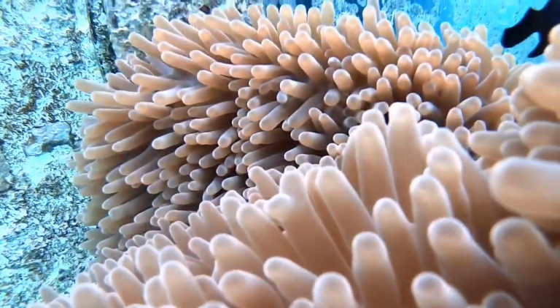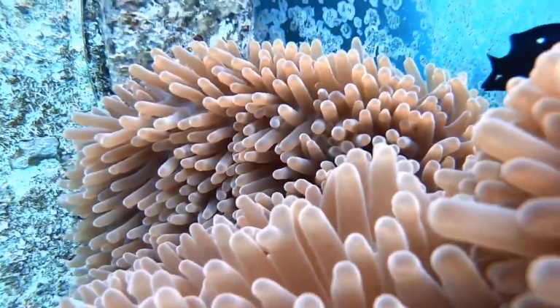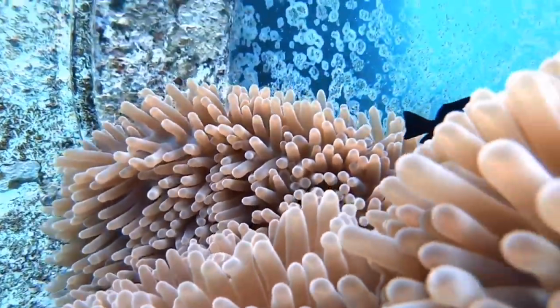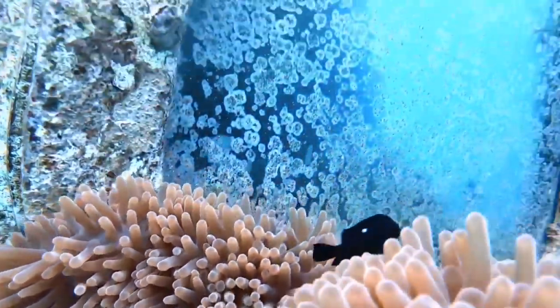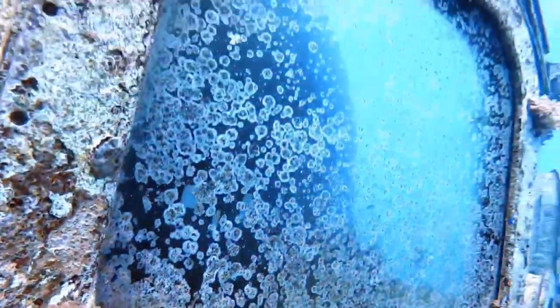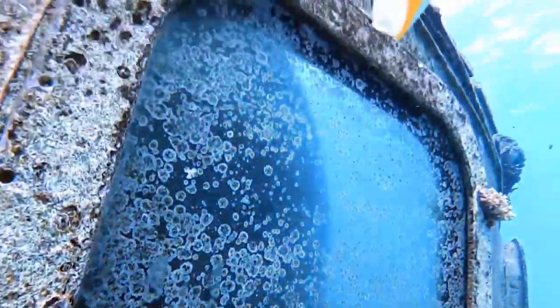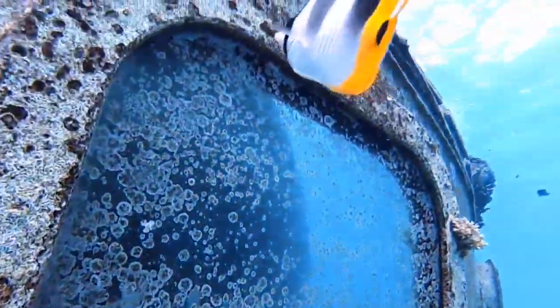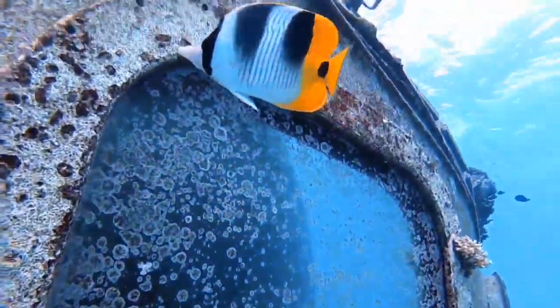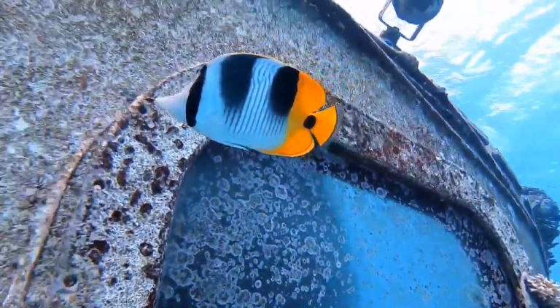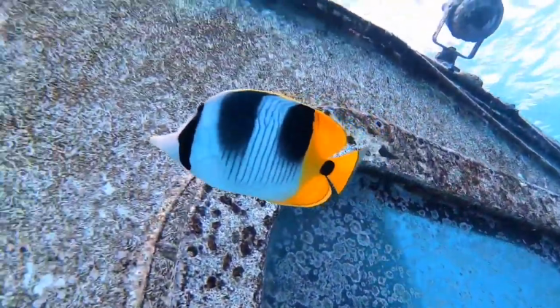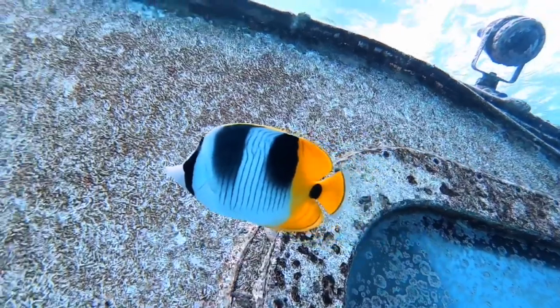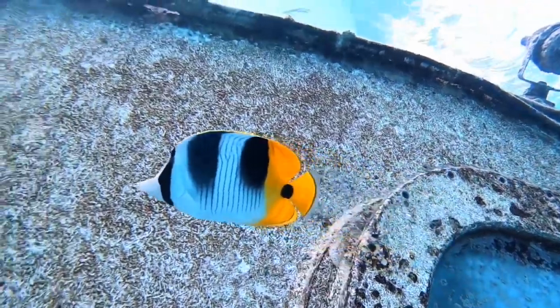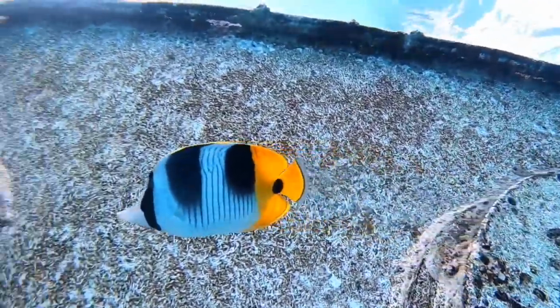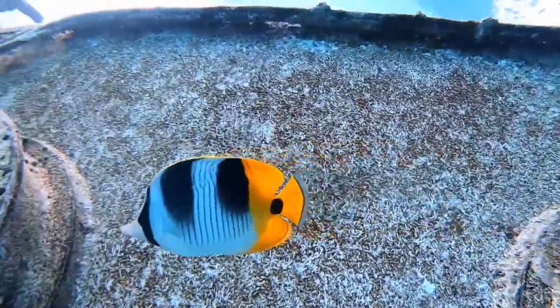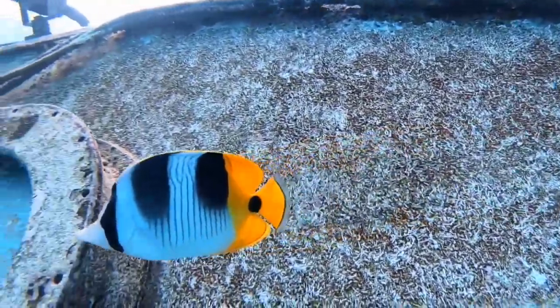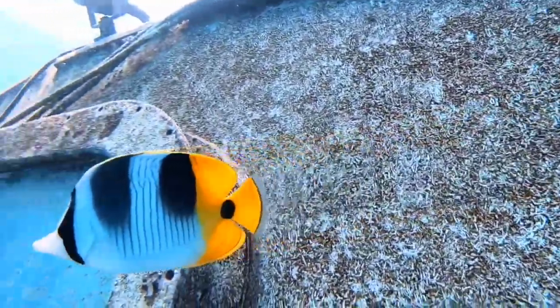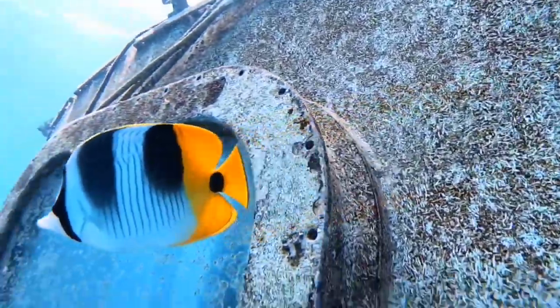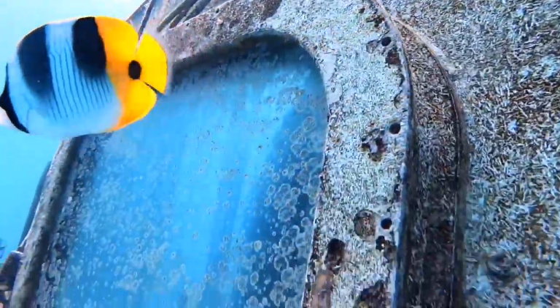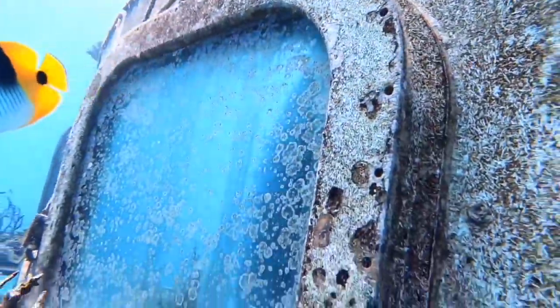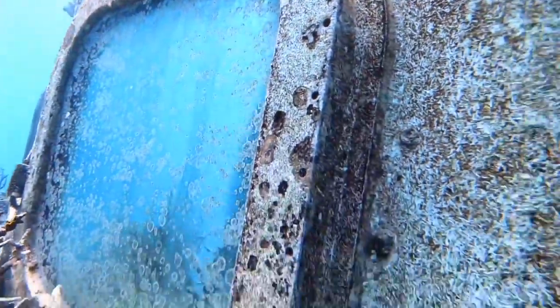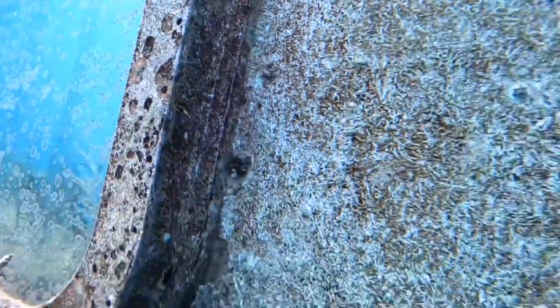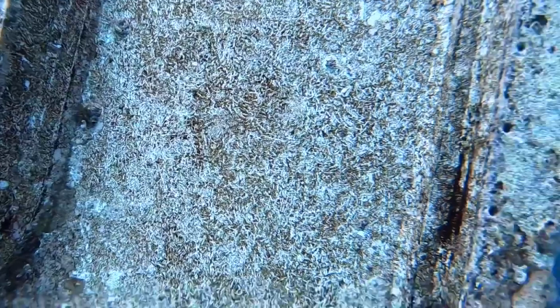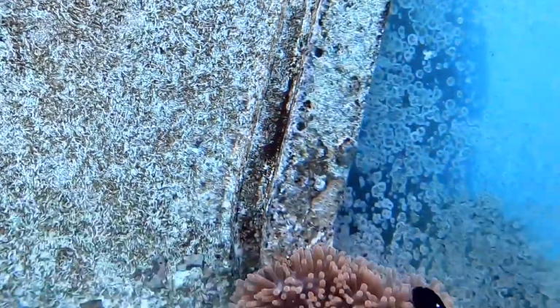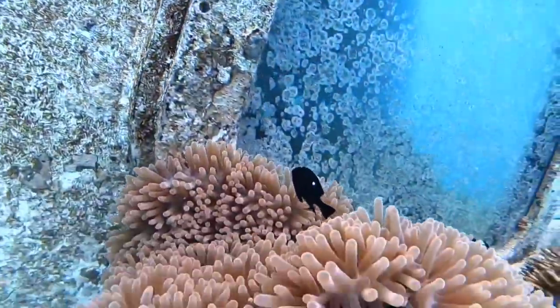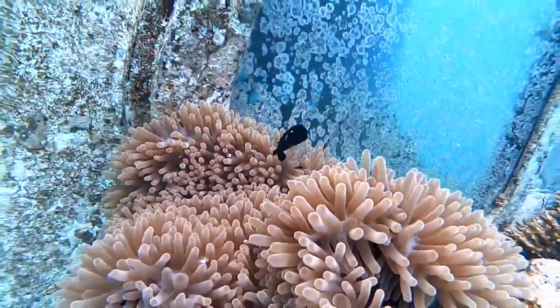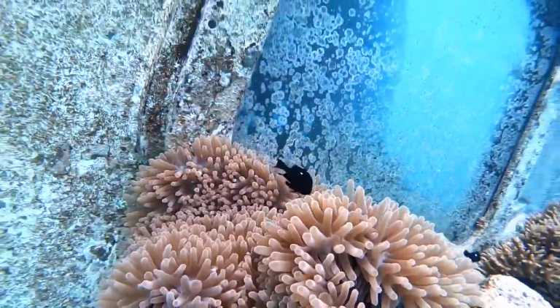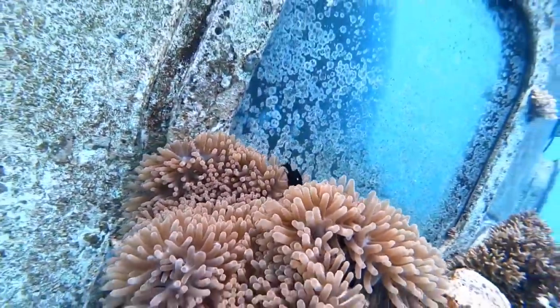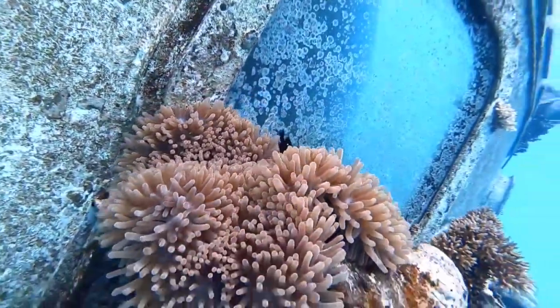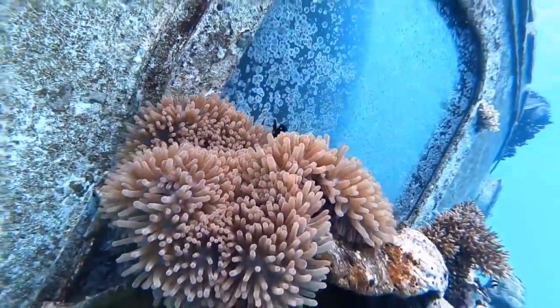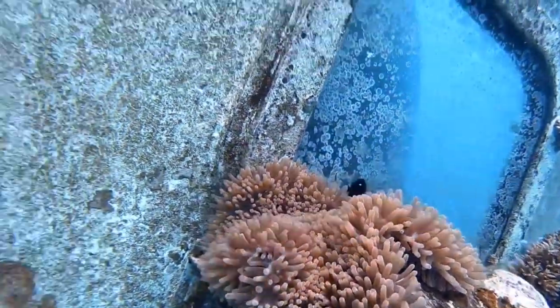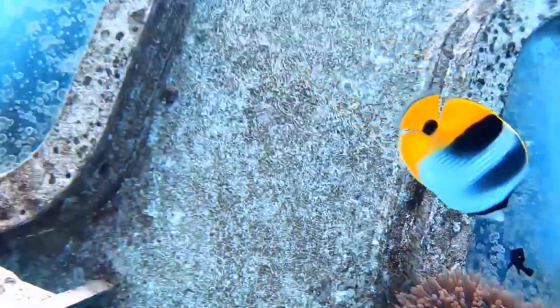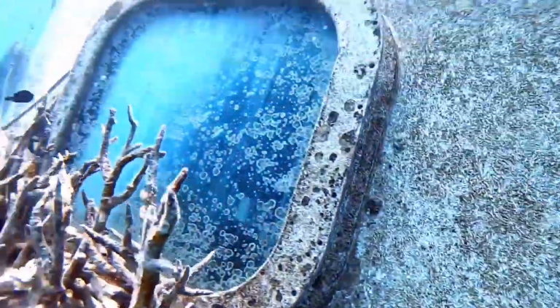I just got up real close and — there's a butterflyfish! Hello! So cool to see these things out here in Guam. I never want to move.